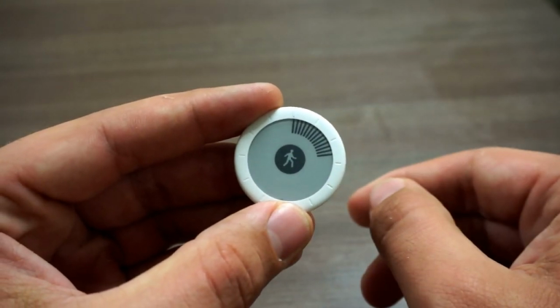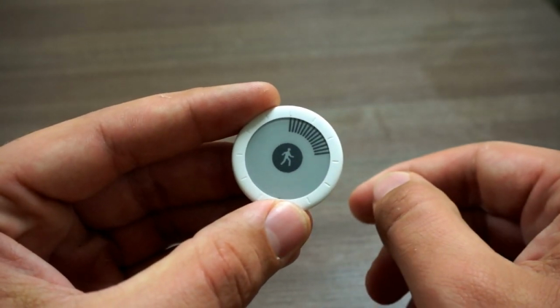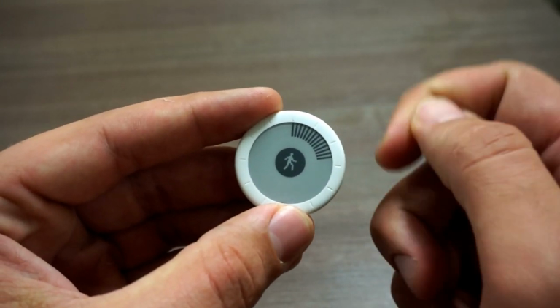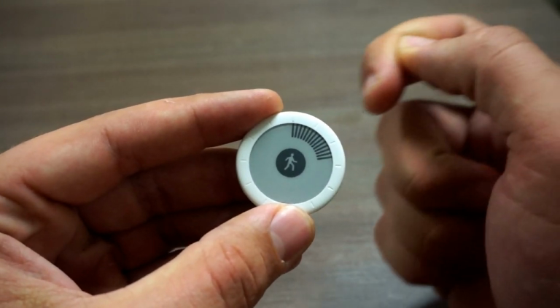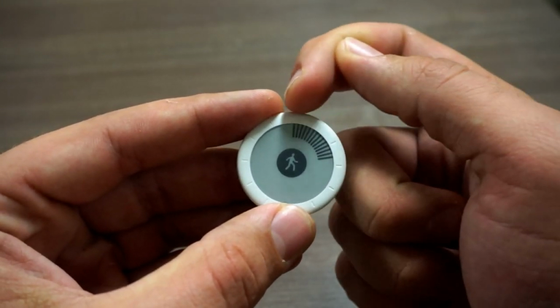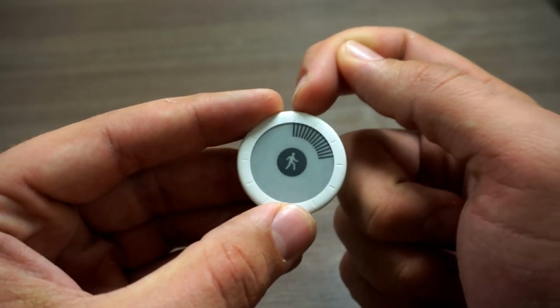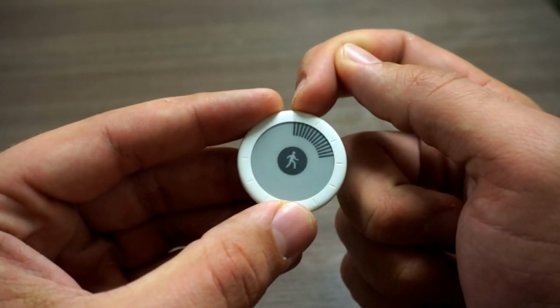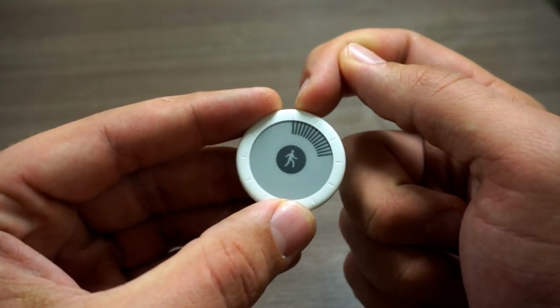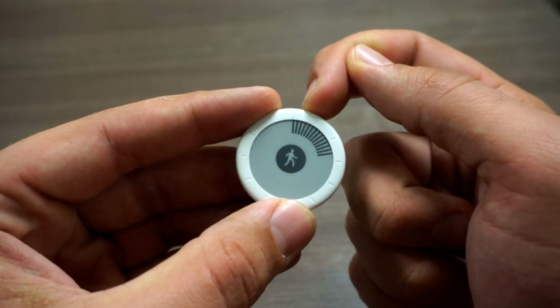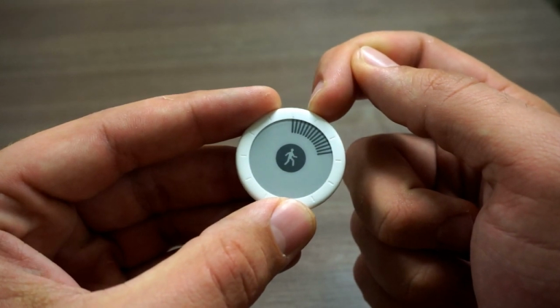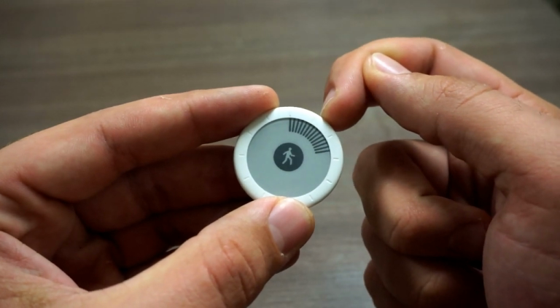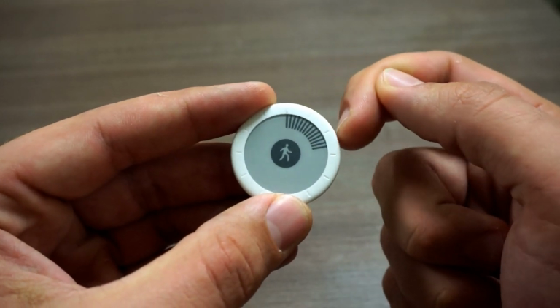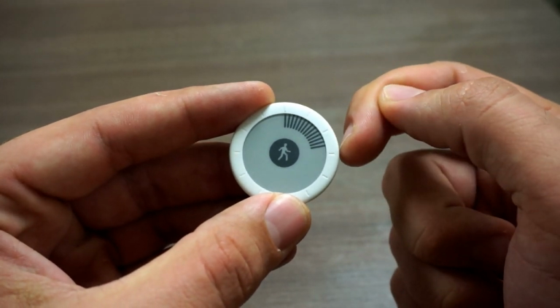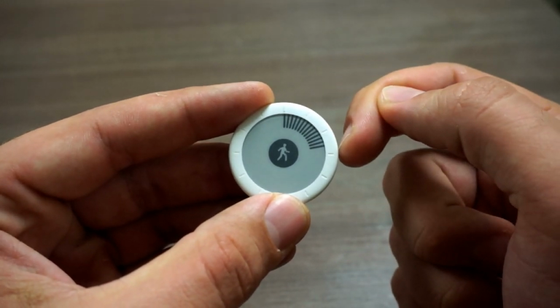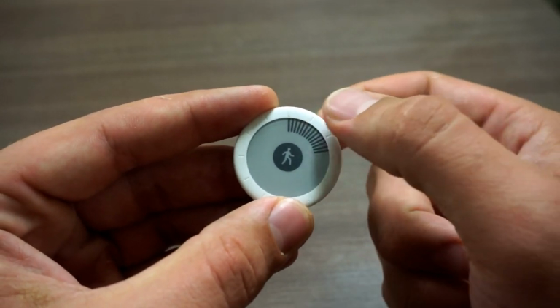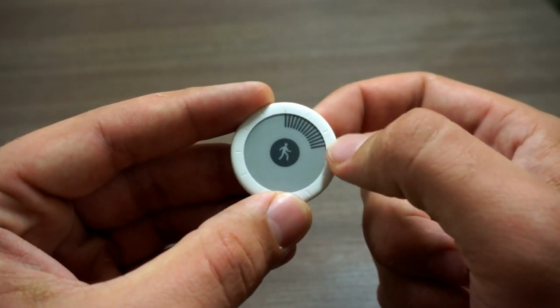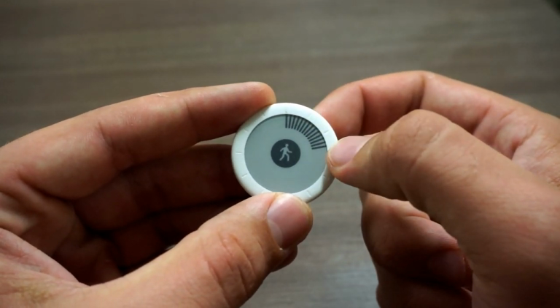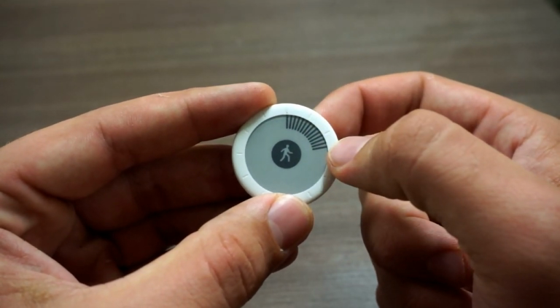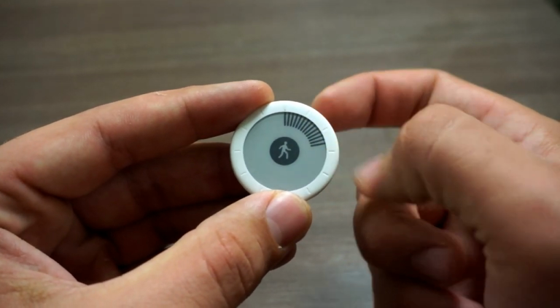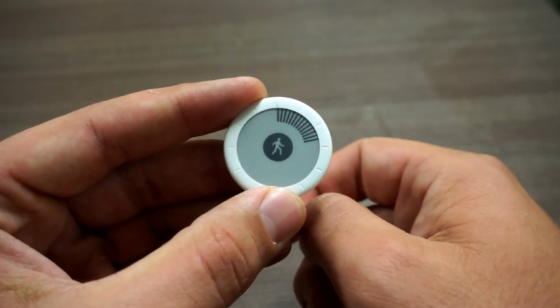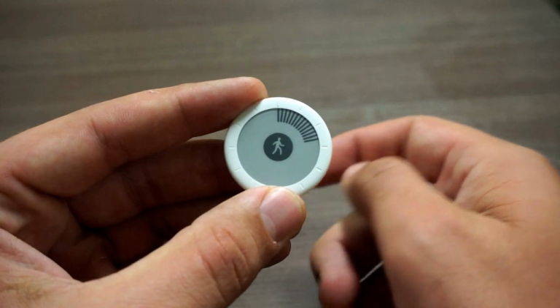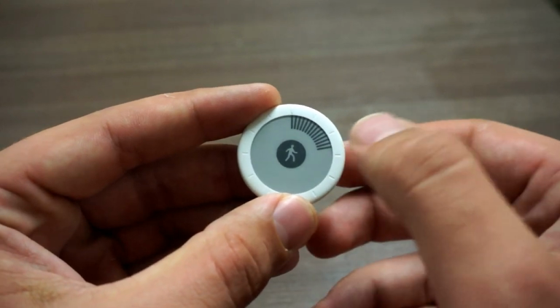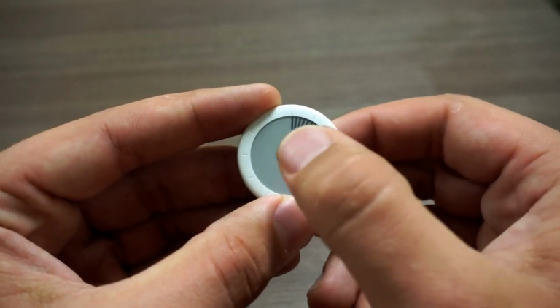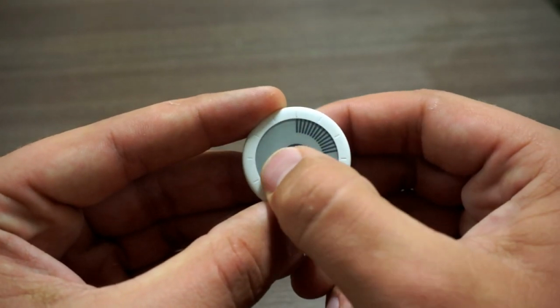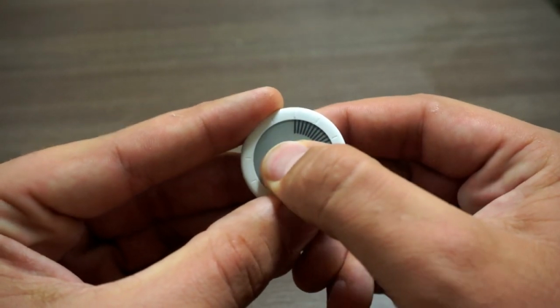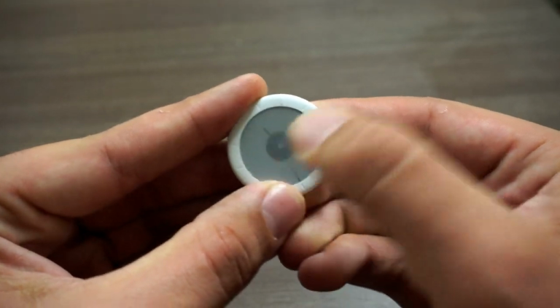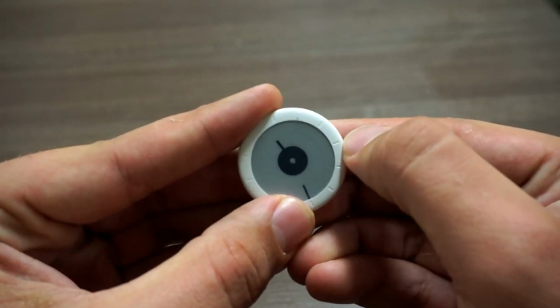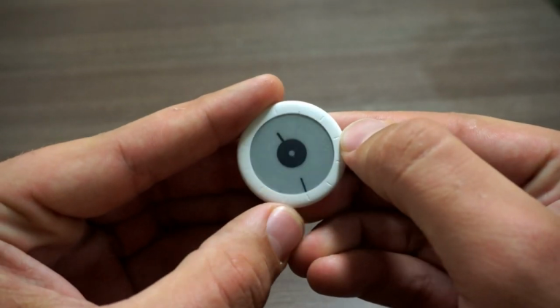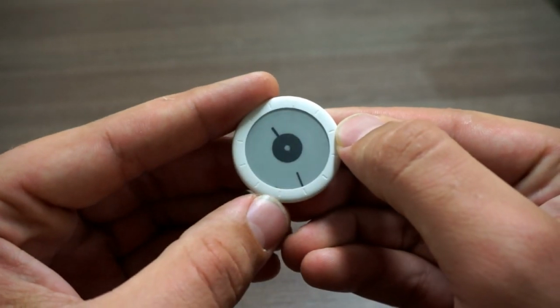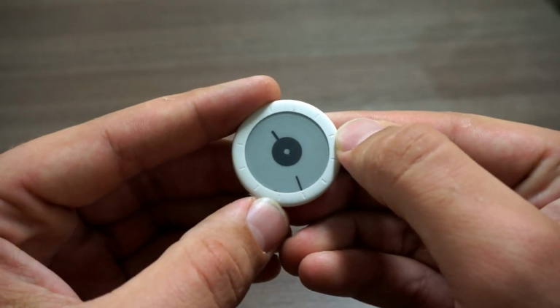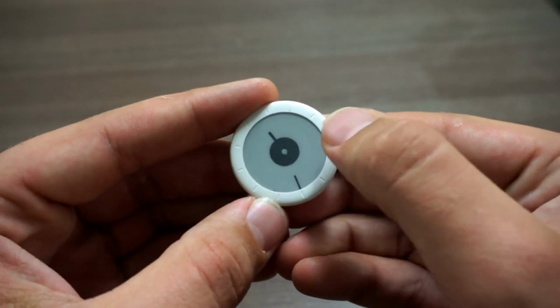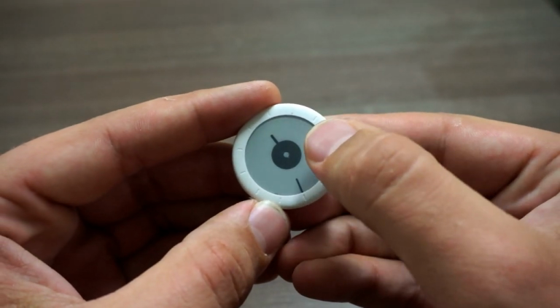The way this works is throughout the day it logs your steps using an accelerometer and it gradually fills up and shows it on the display as a percentage of your goals. You can also just click right here in the center and you get a nice little analog clock.